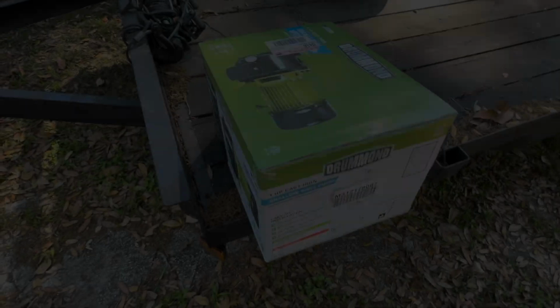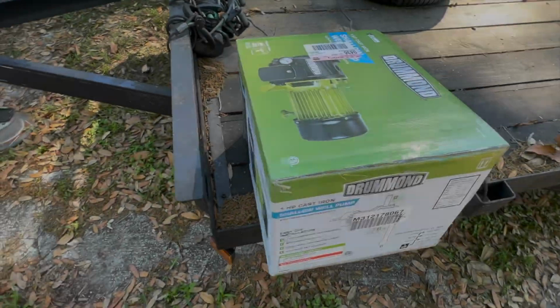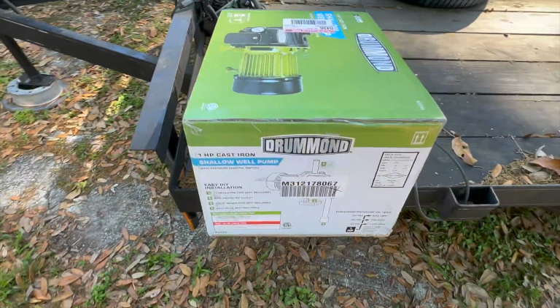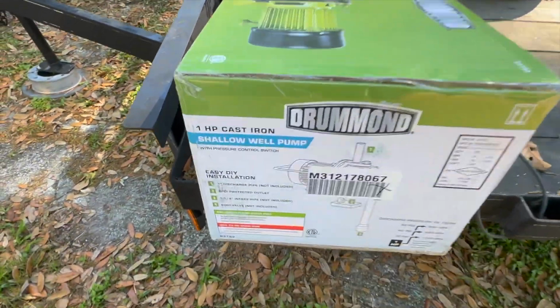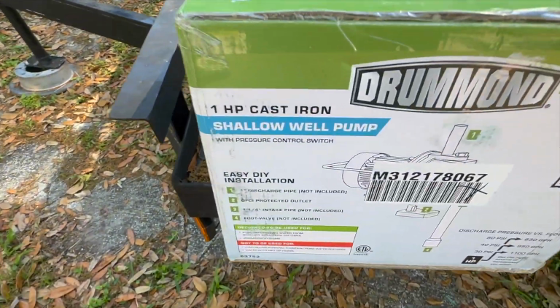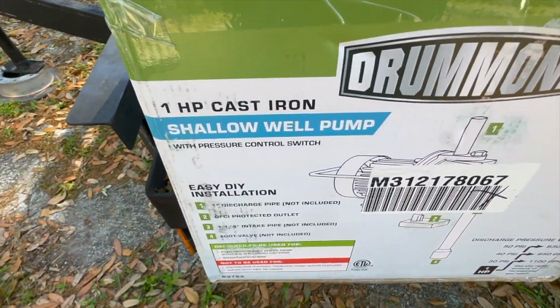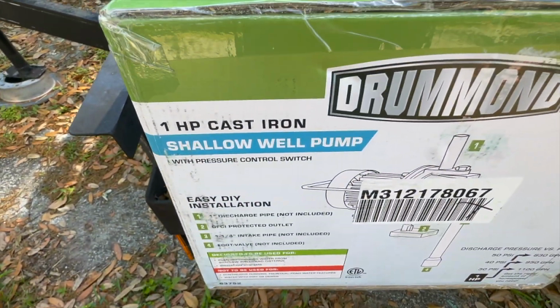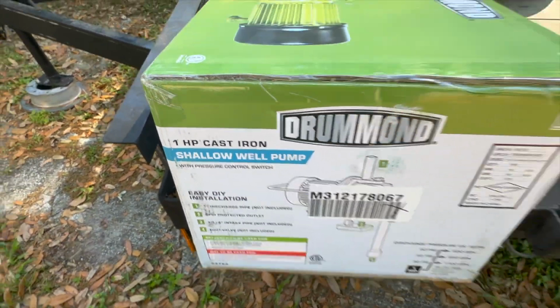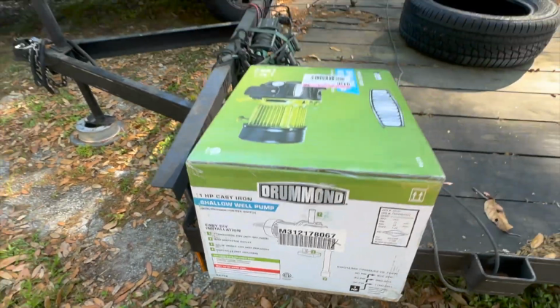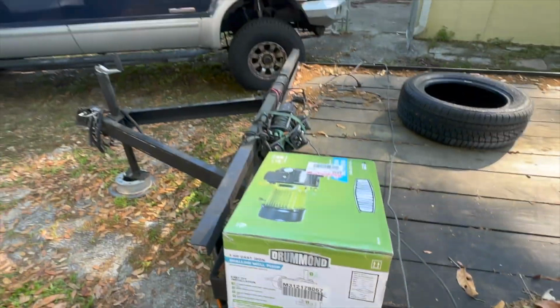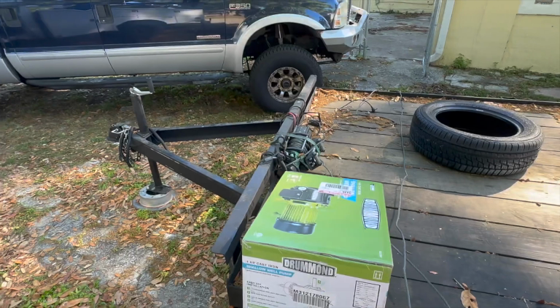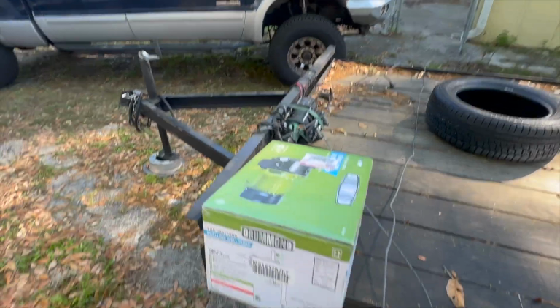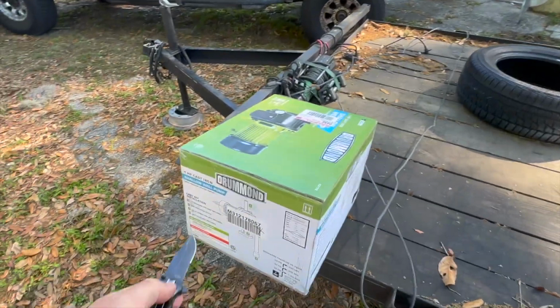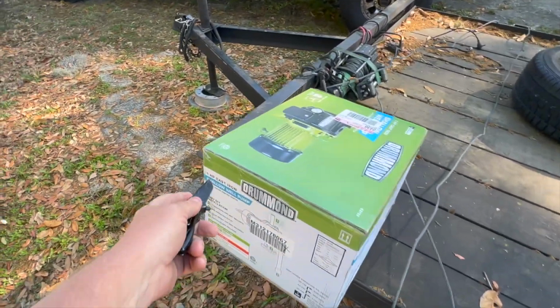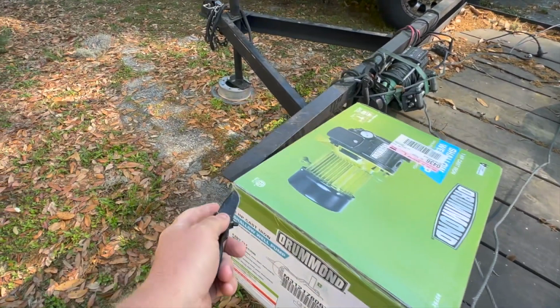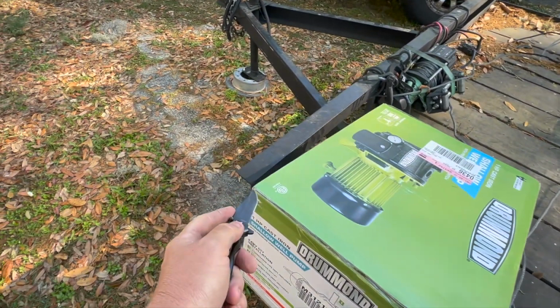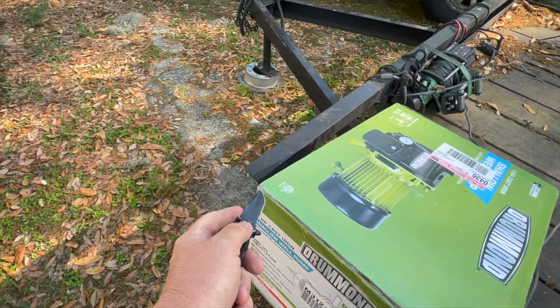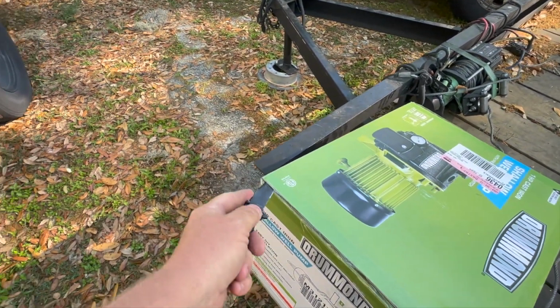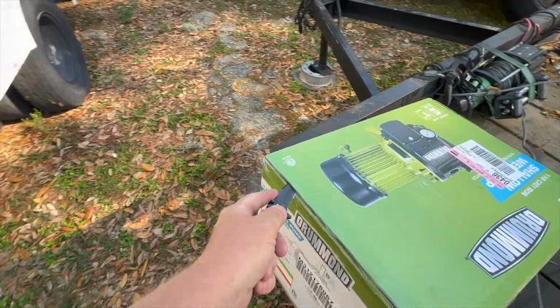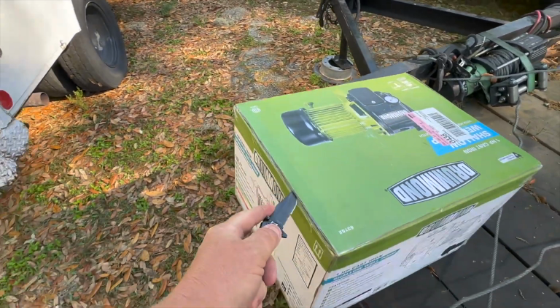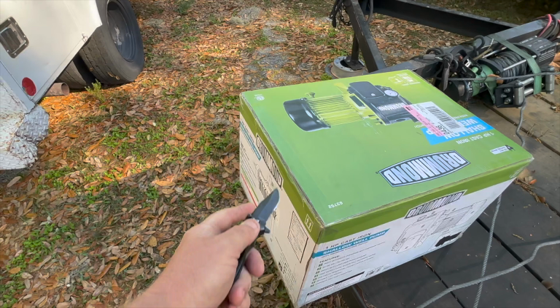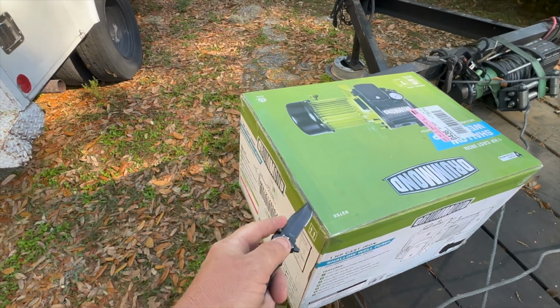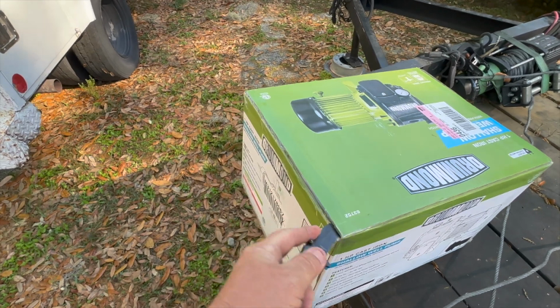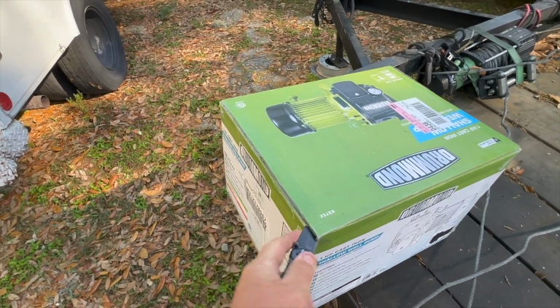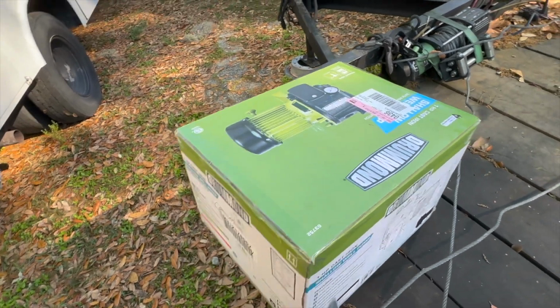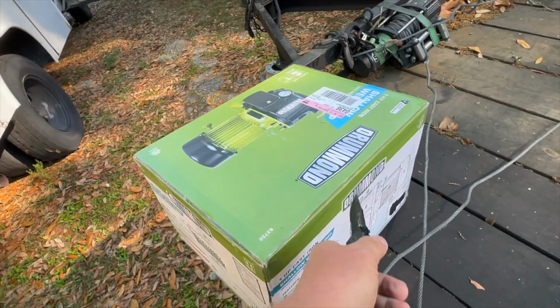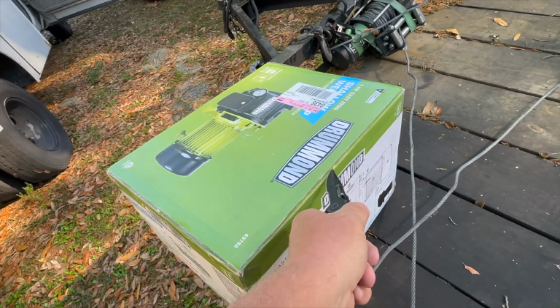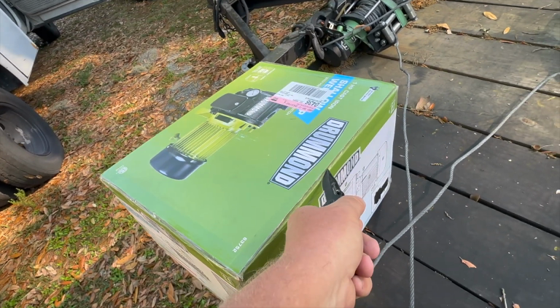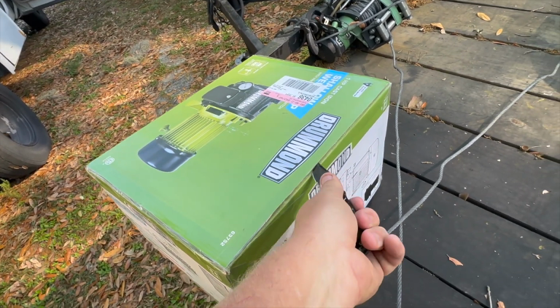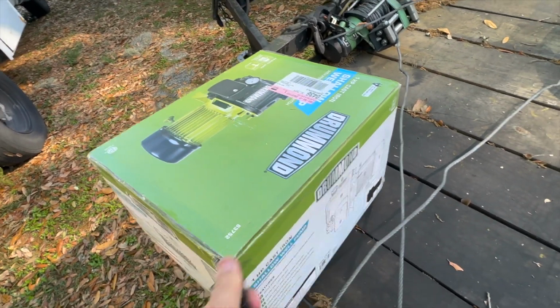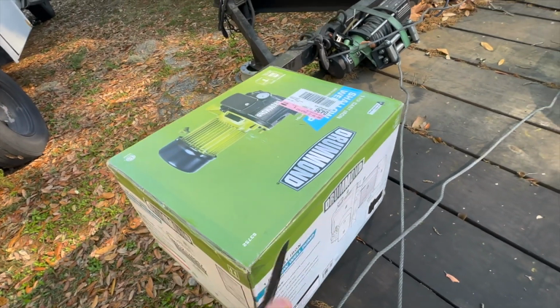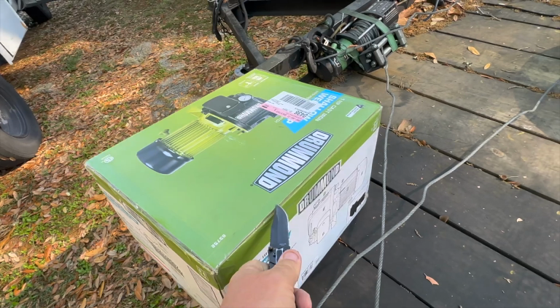We got a new Drummond one-horse shallow well pump we're going to install today. The customer's dog chewed the other one up, so I'll show you how to put it in, prime it, and all that good stuff.